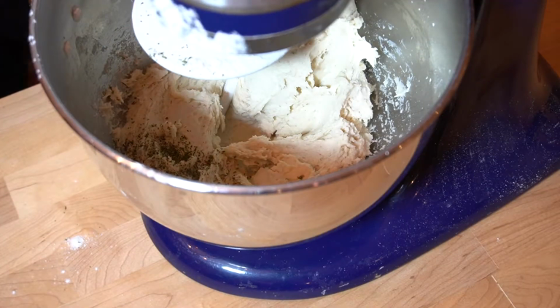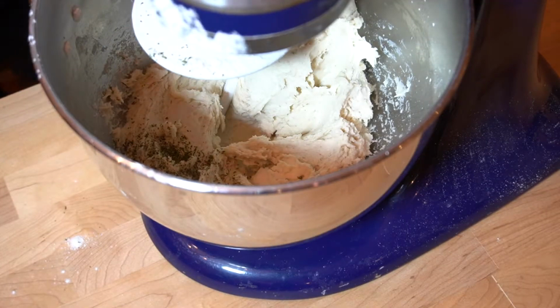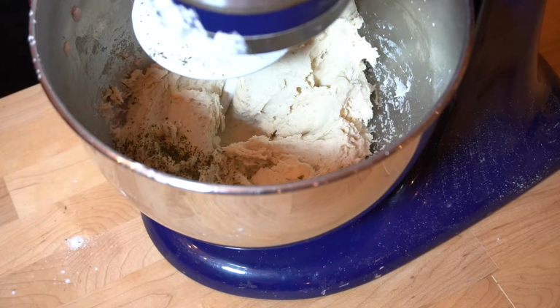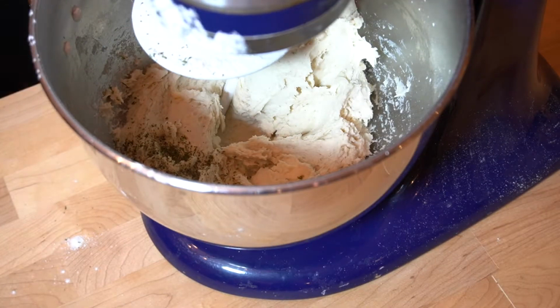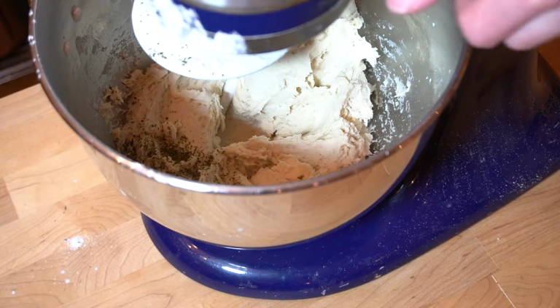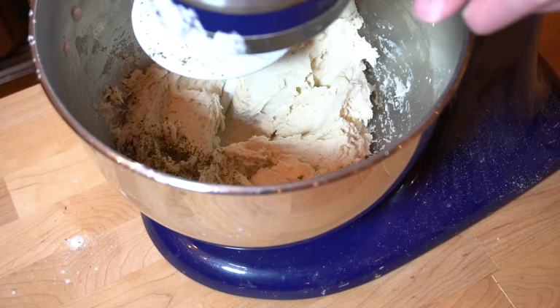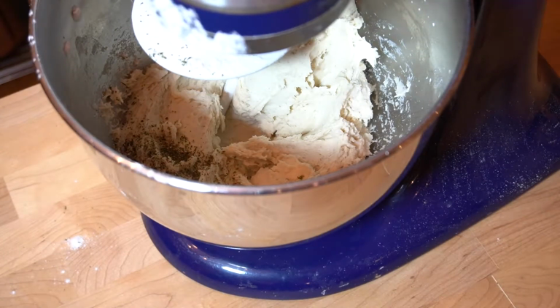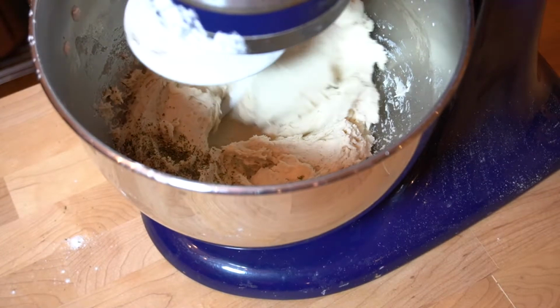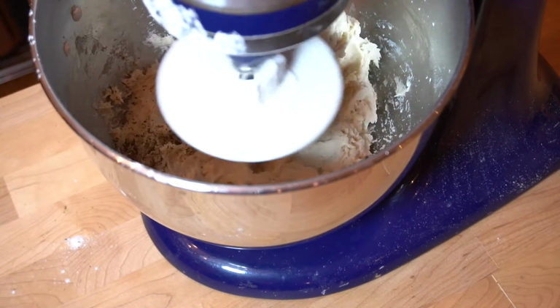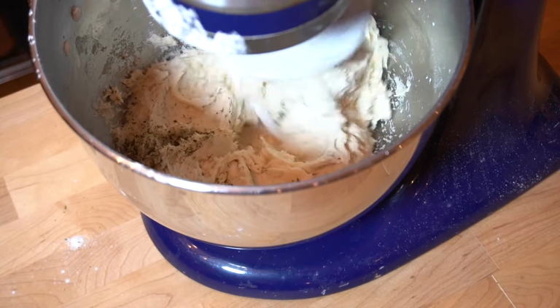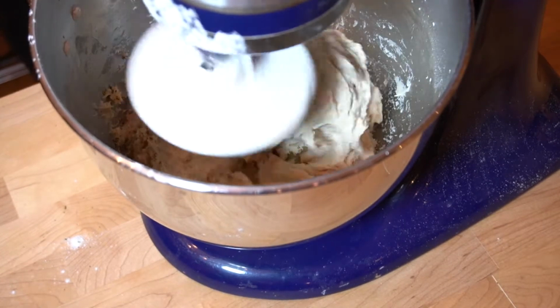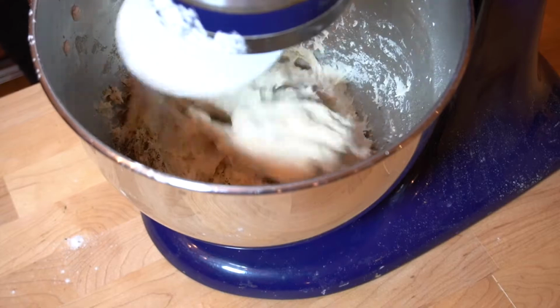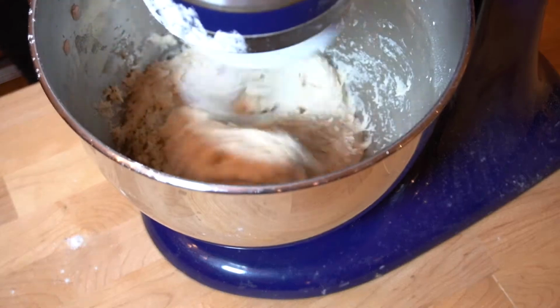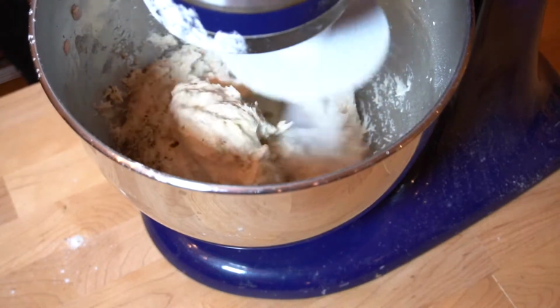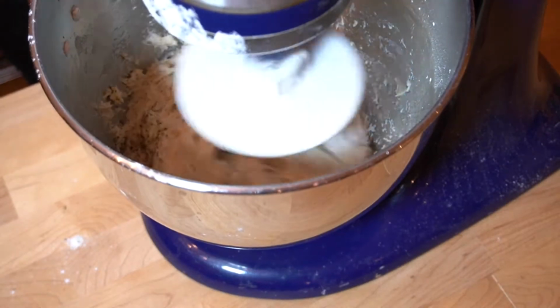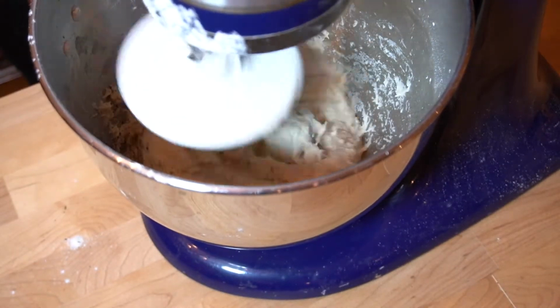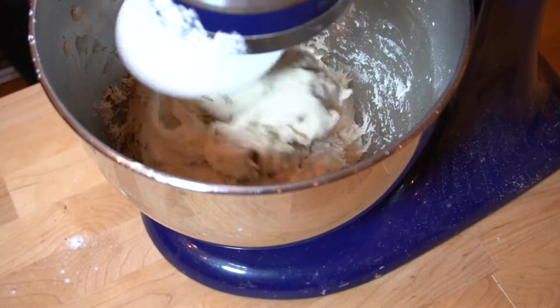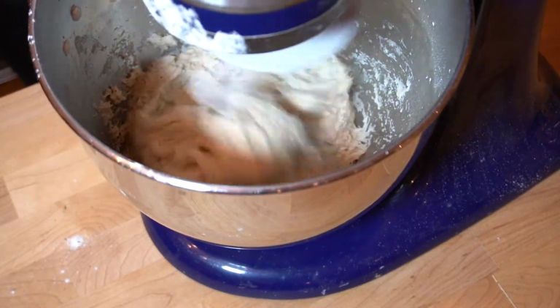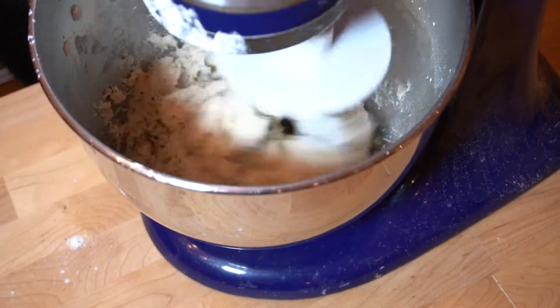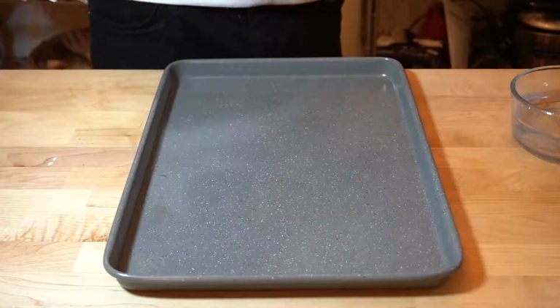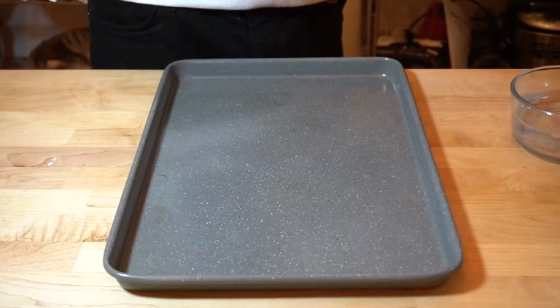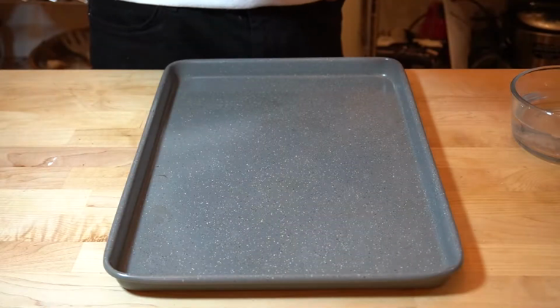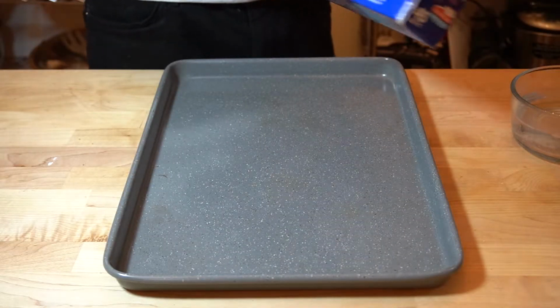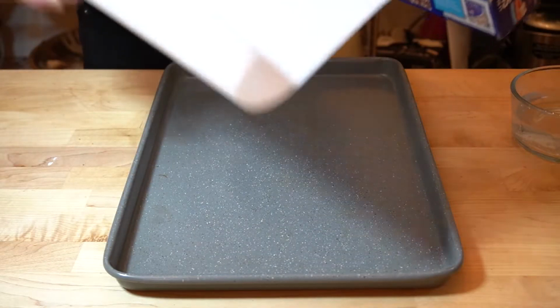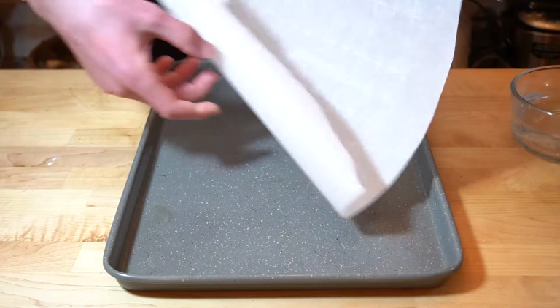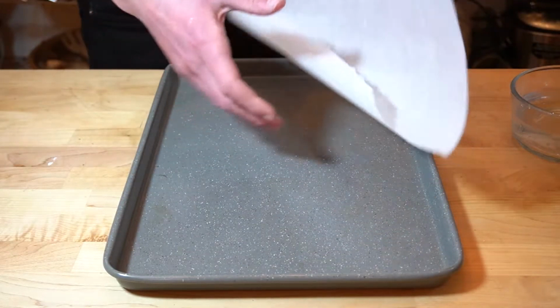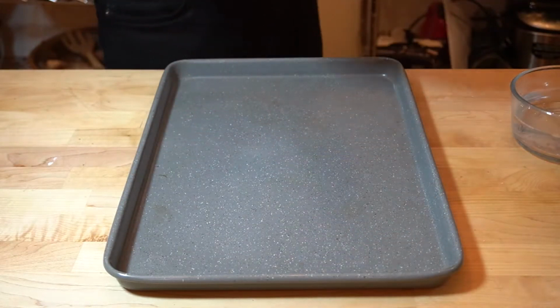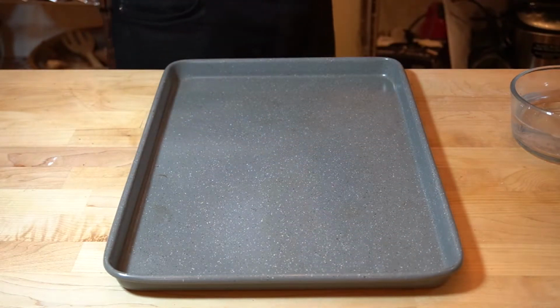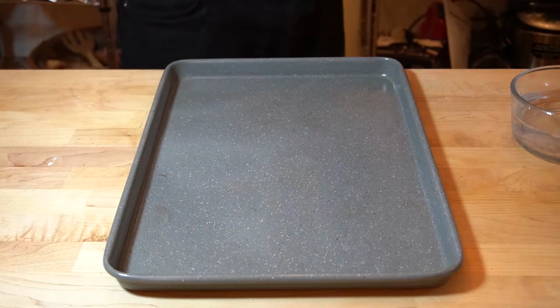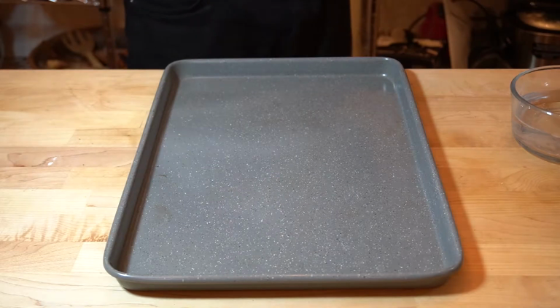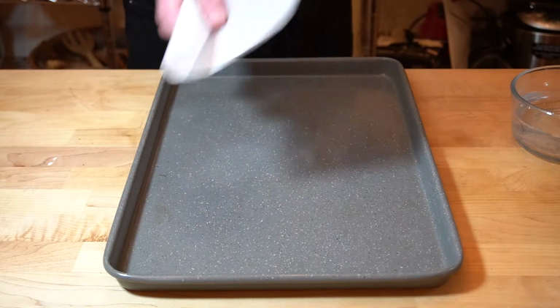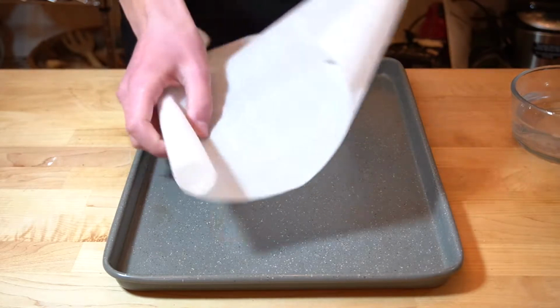I forgot to add parsley, which adds literally nothing — it's just something I can say to sound fancy, like 'I have parsley in my garlic knots.' I gotta sound pretentious and obnoxious — that's my goal in life.